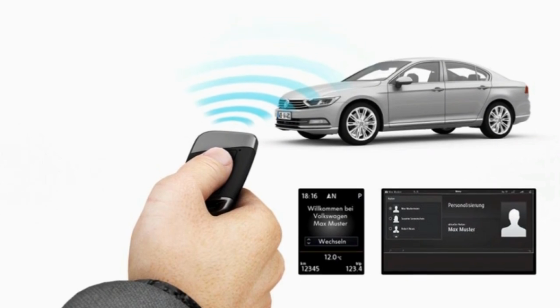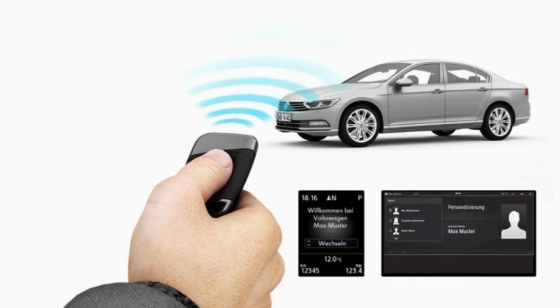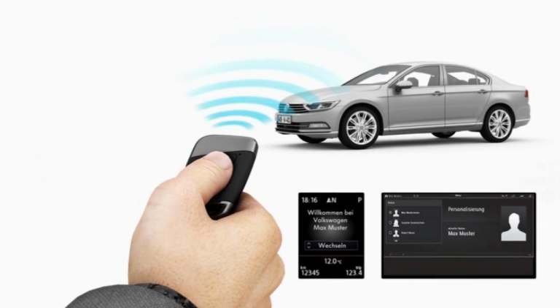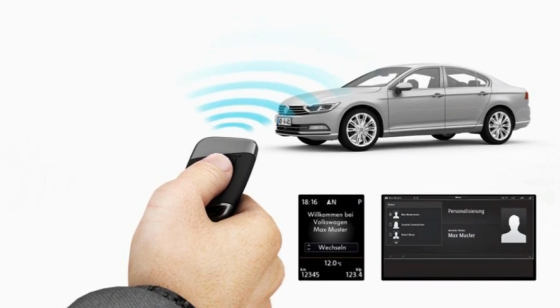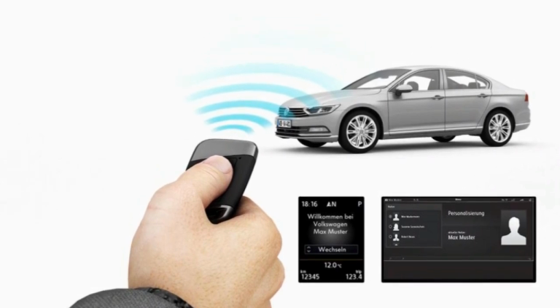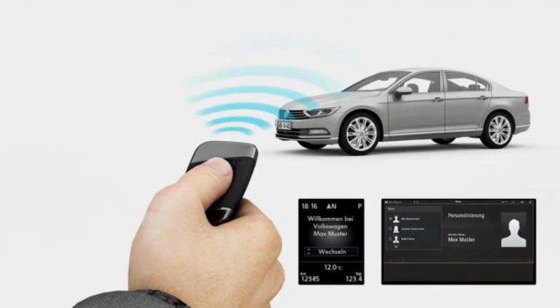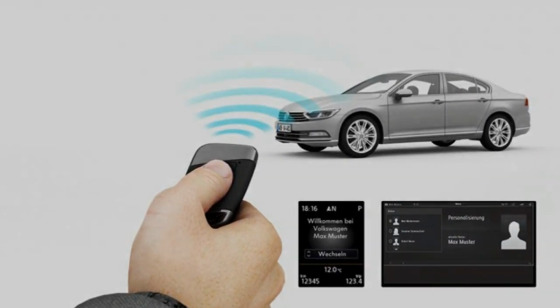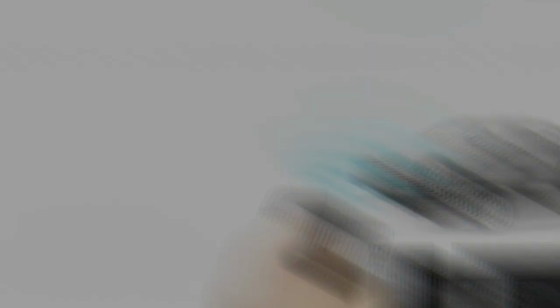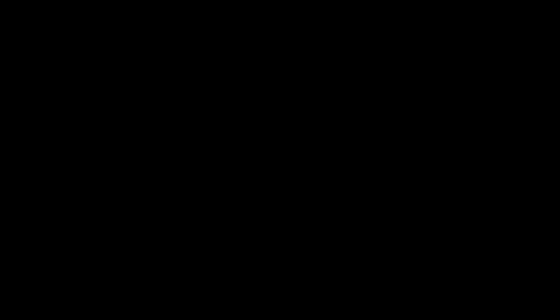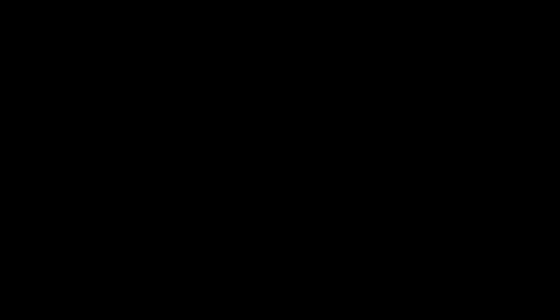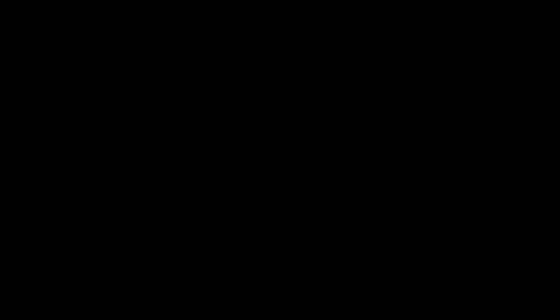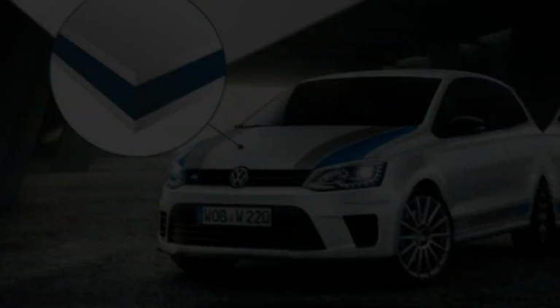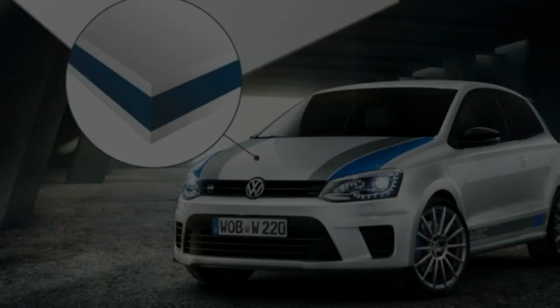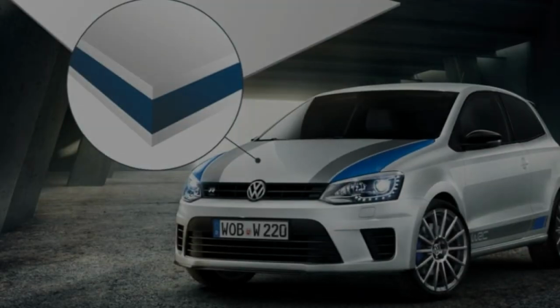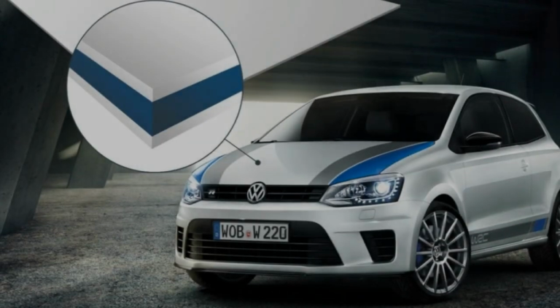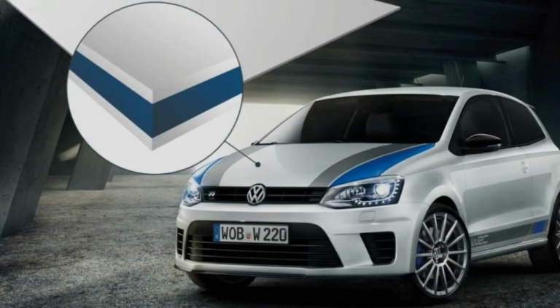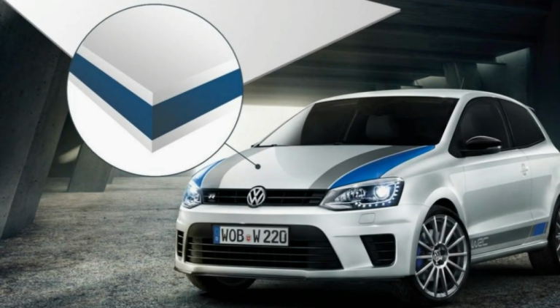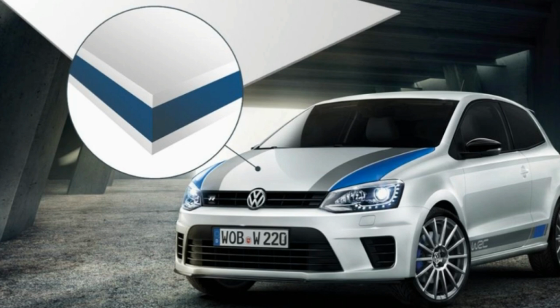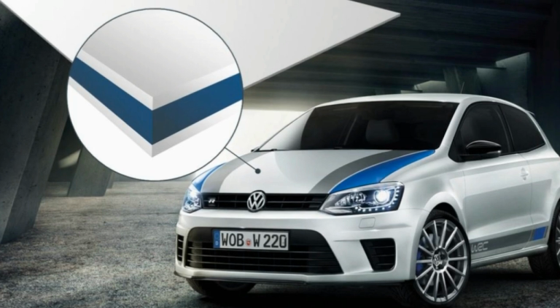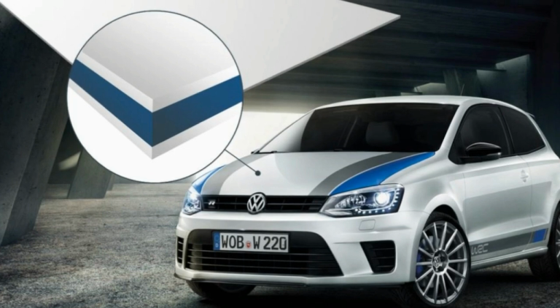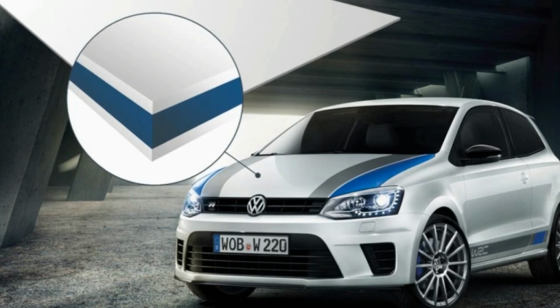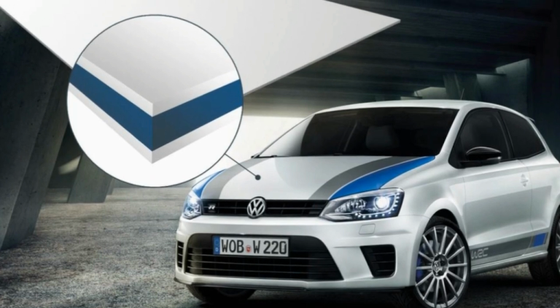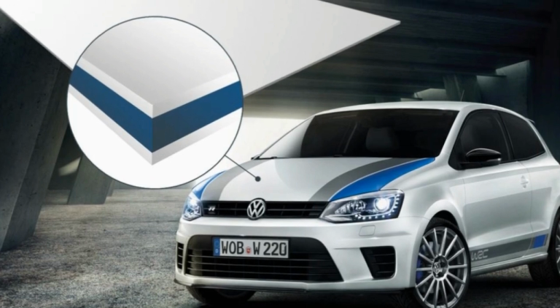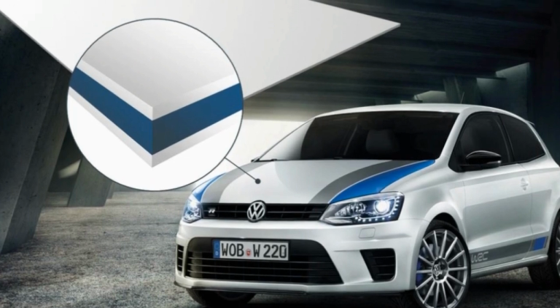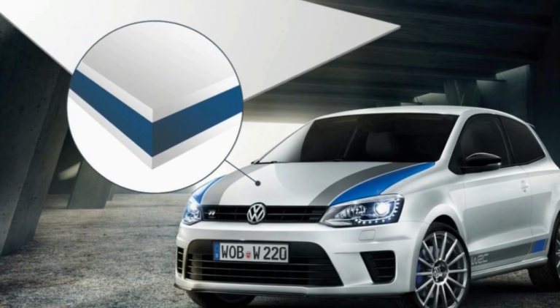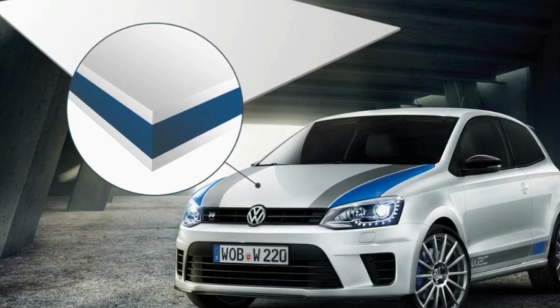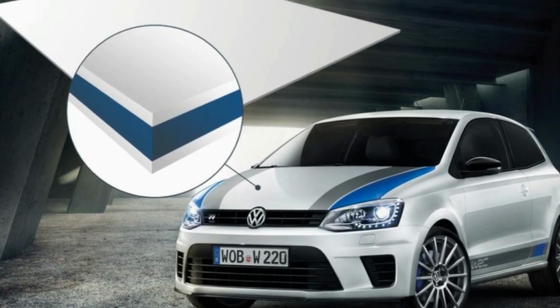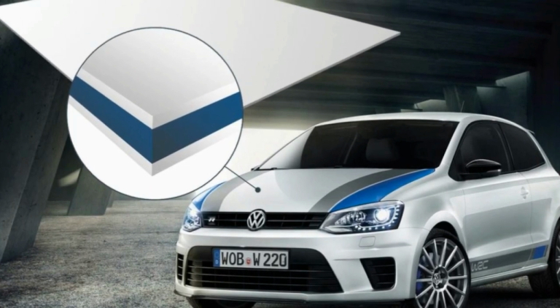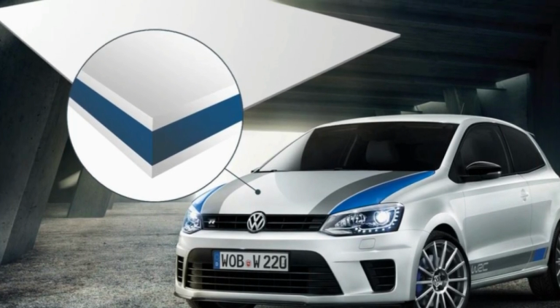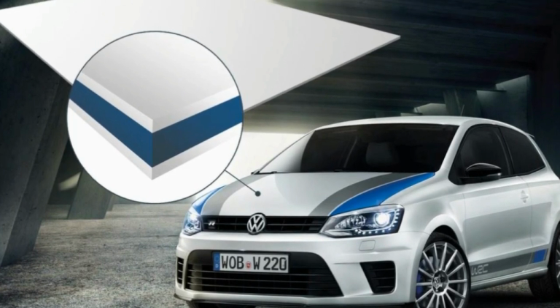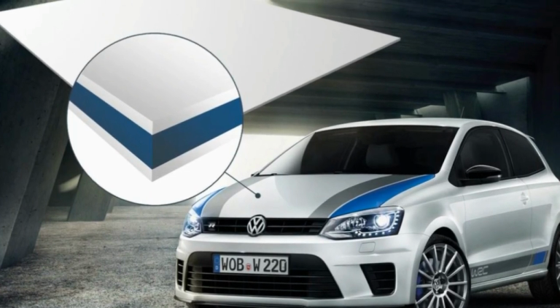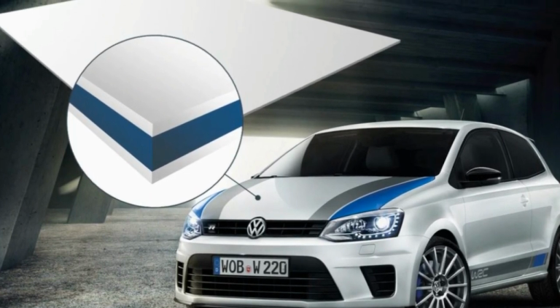Diess went on to say that while electric cars like the Golf-priced ID will form a core part of the company's range over the coming decade, the priority is Golf.